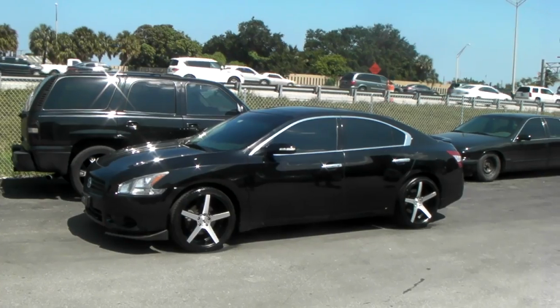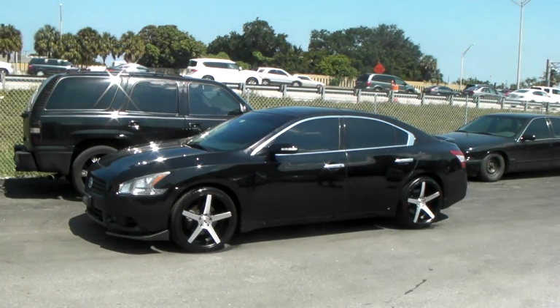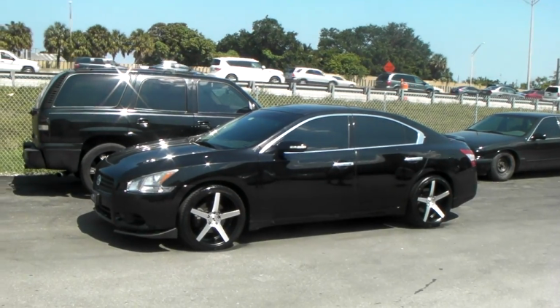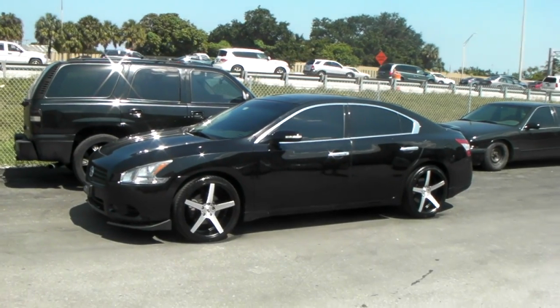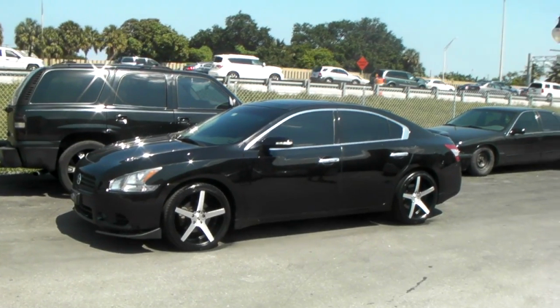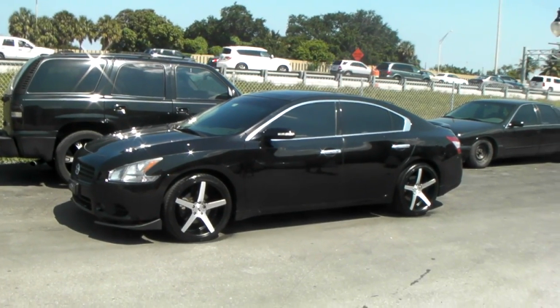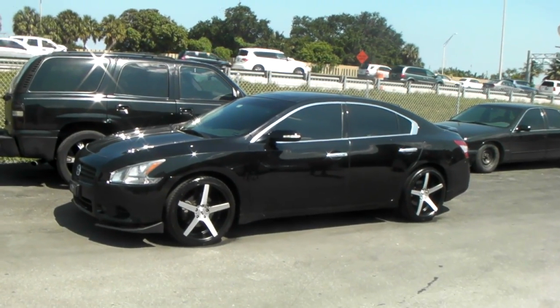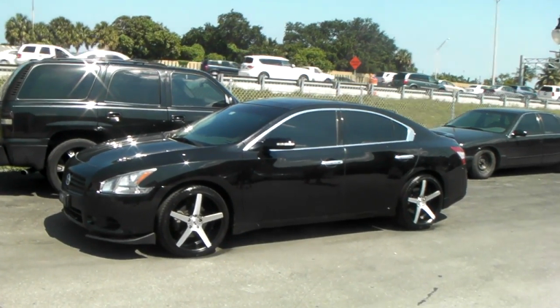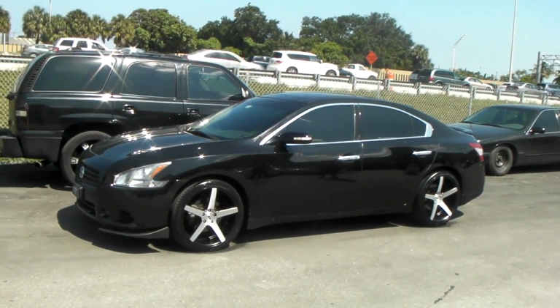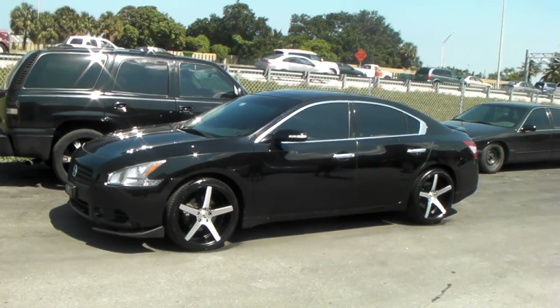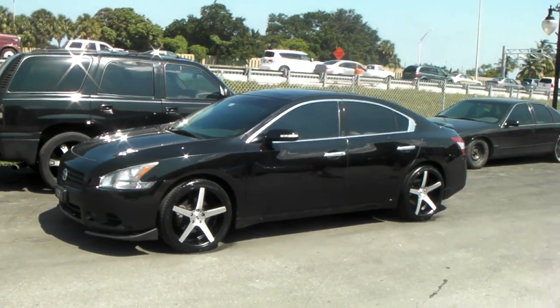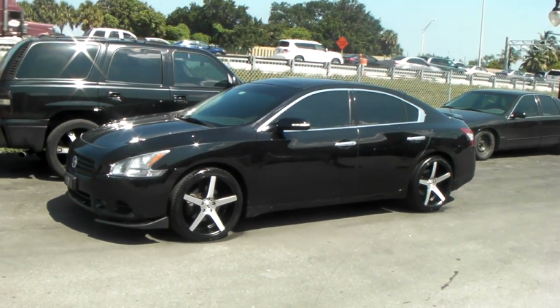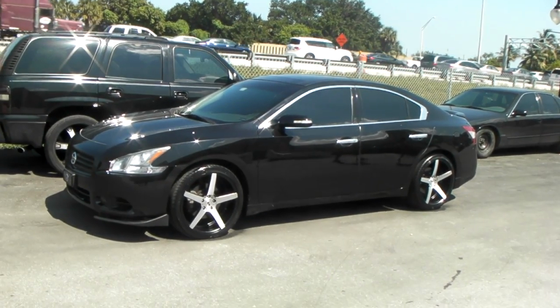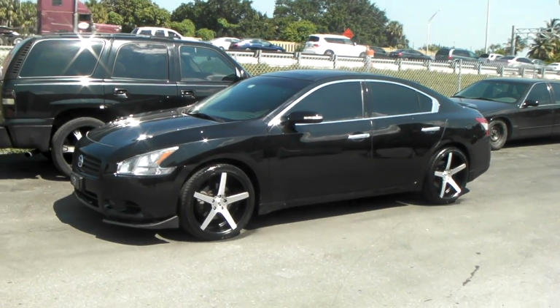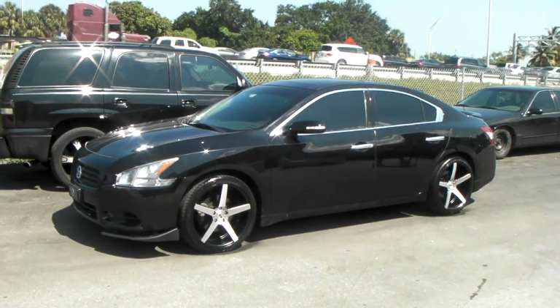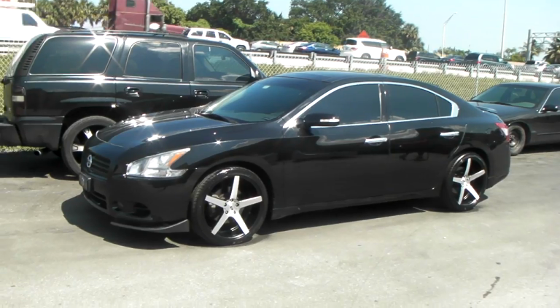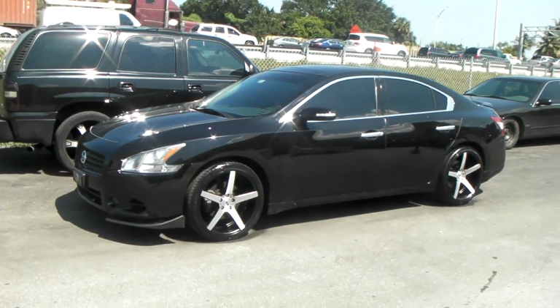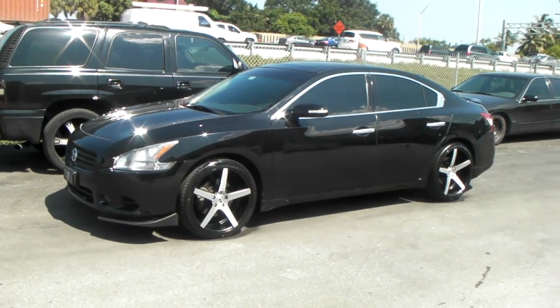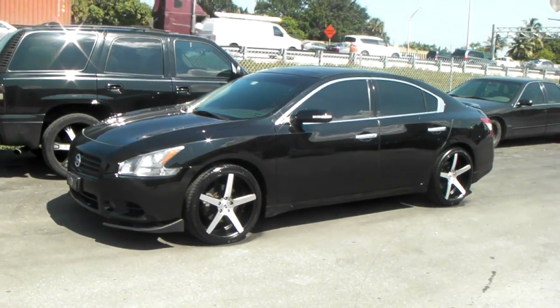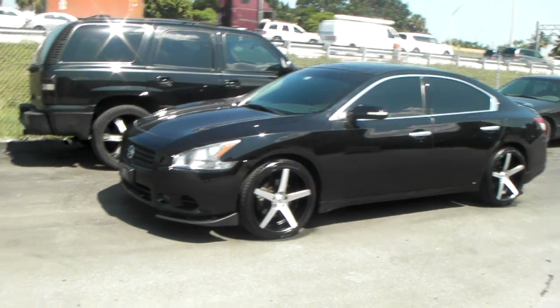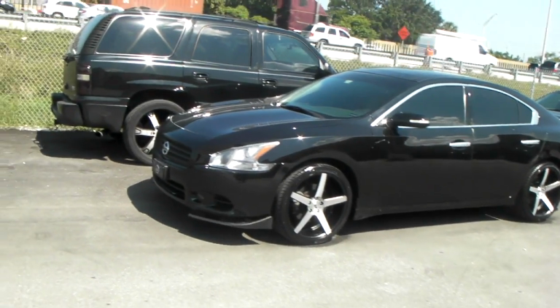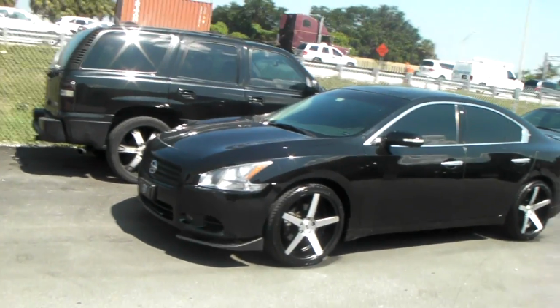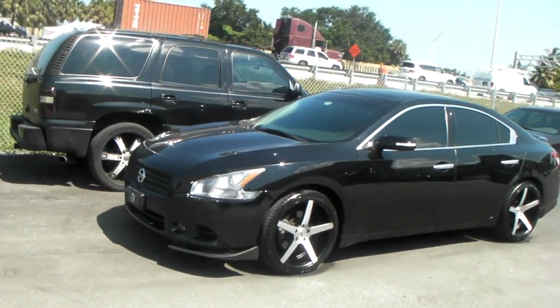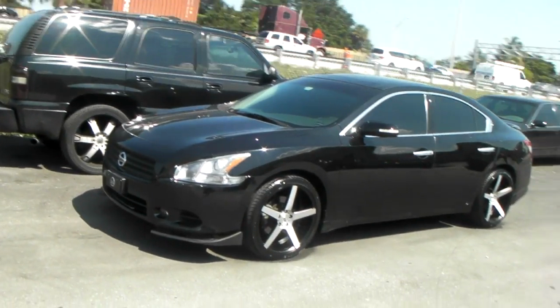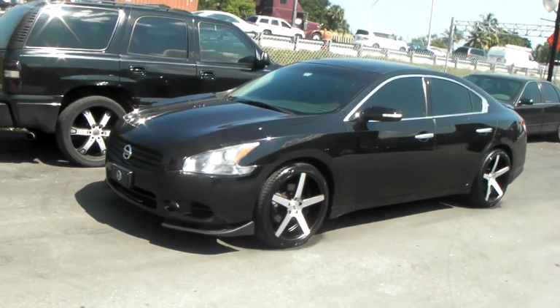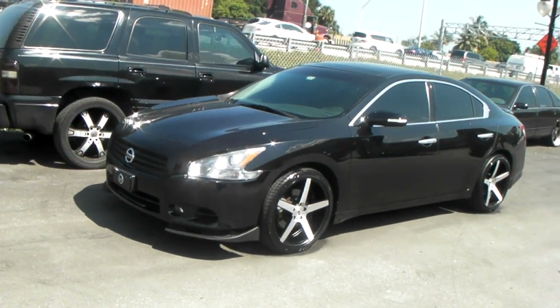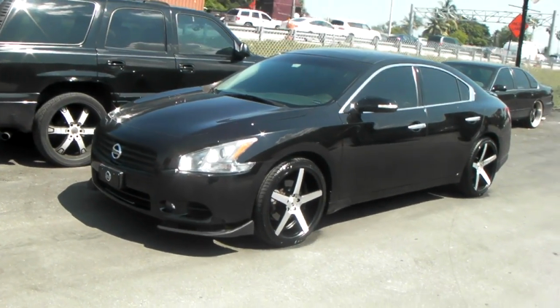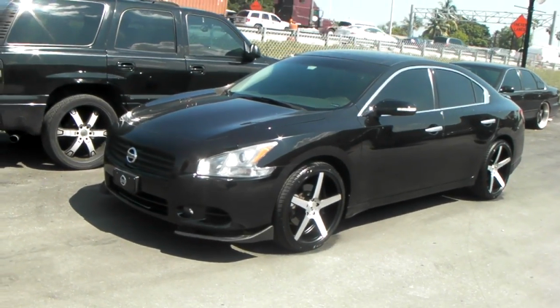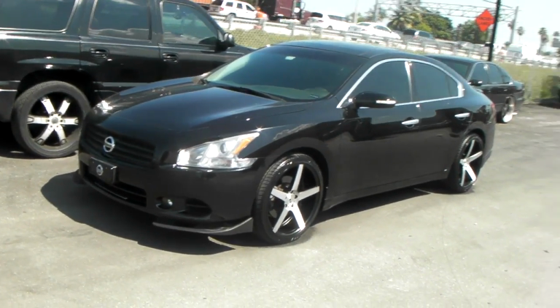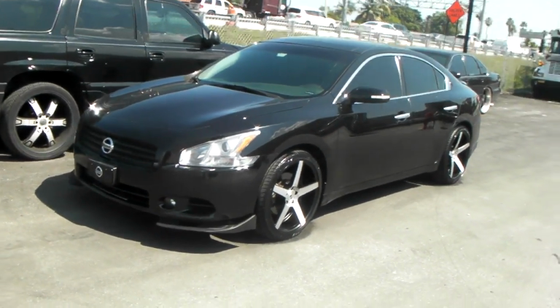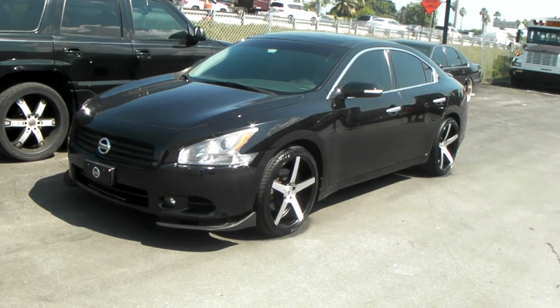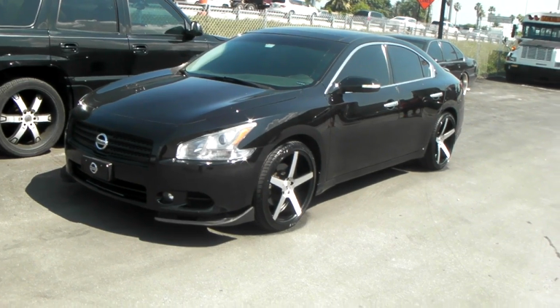It's your boy KB from Doves & Tires TV at DovesAndTires.com — tires, wheels, and more, shipped to your door. Find us online at DovesAndTires.com or call us at 877-544-8473.